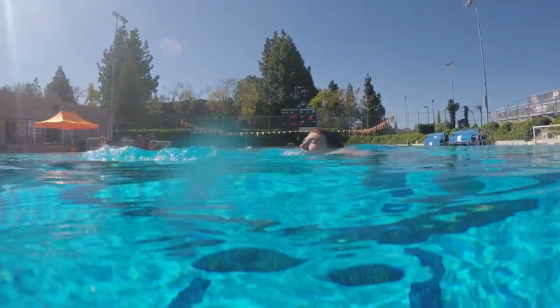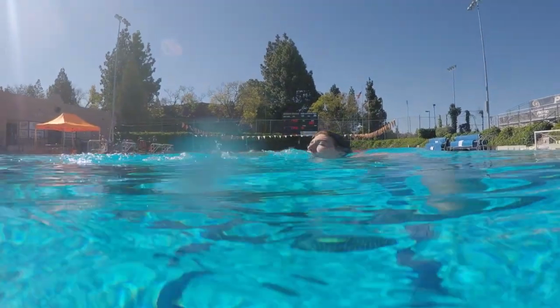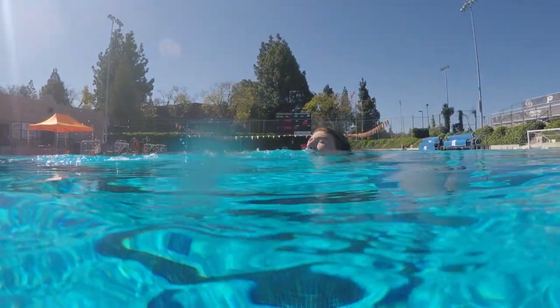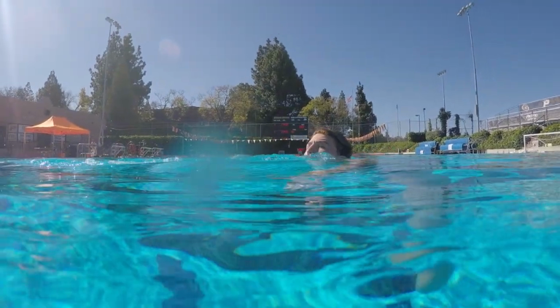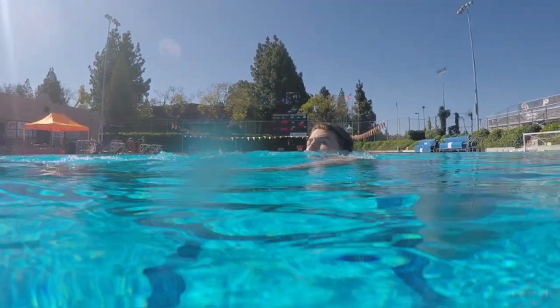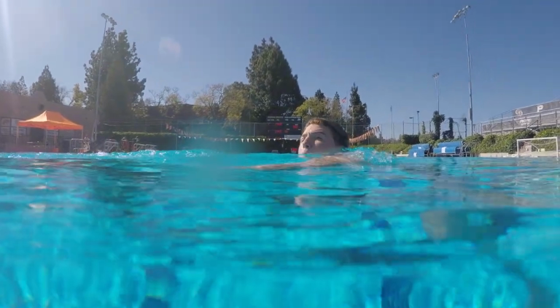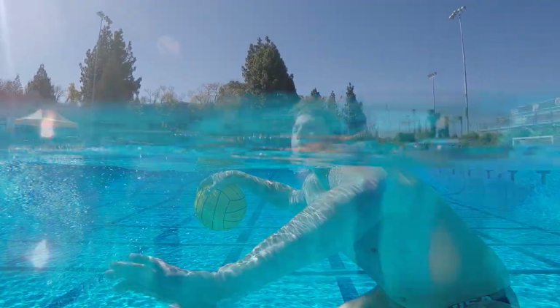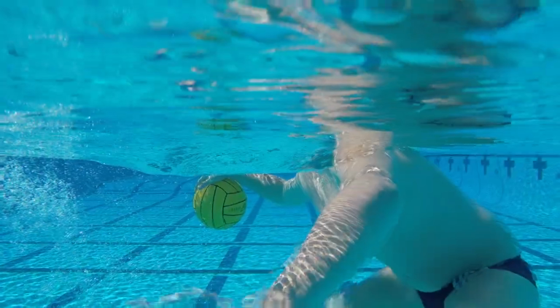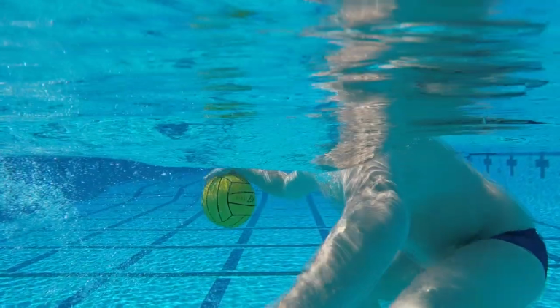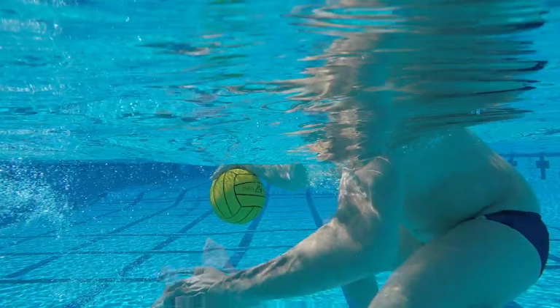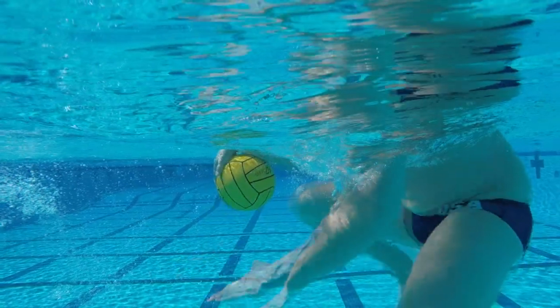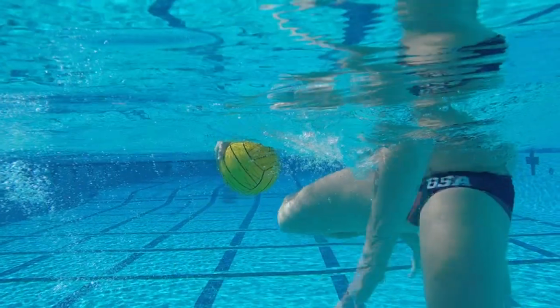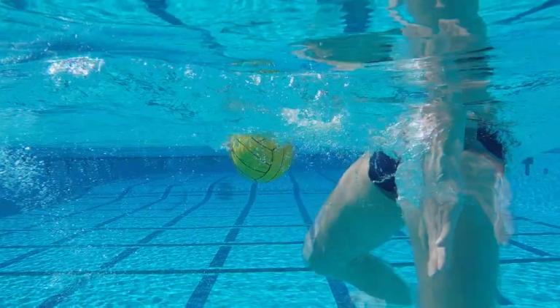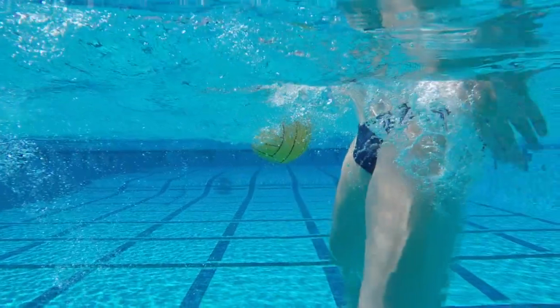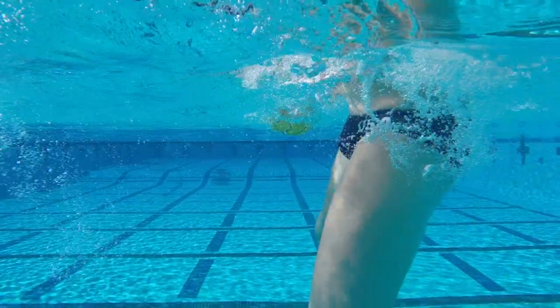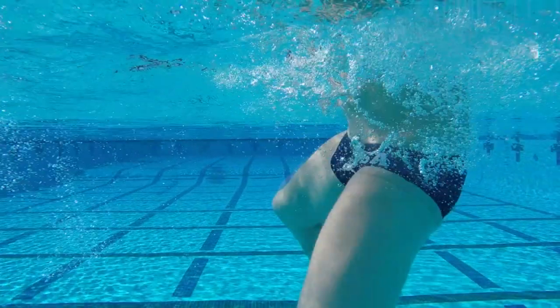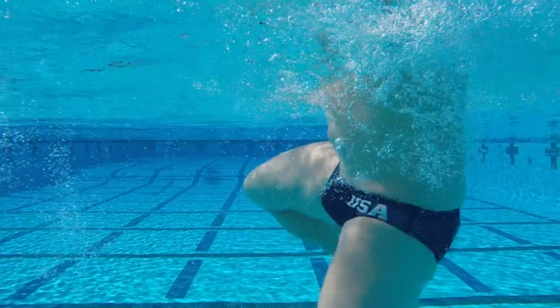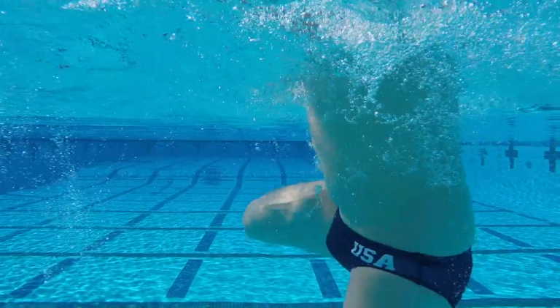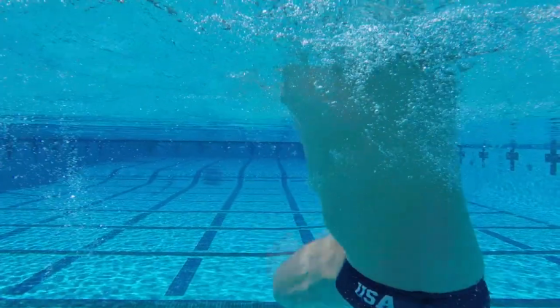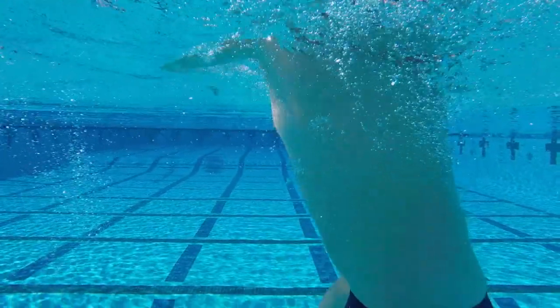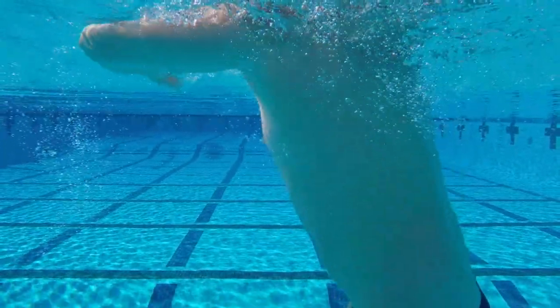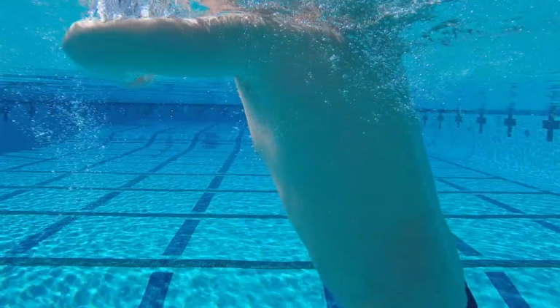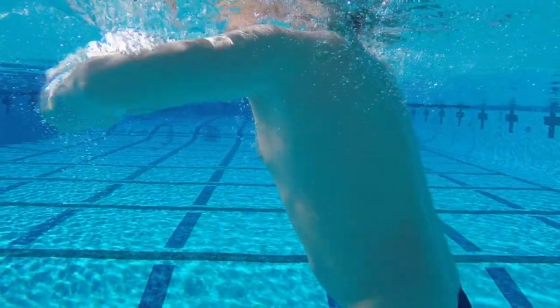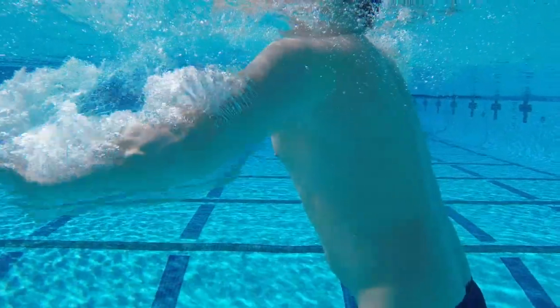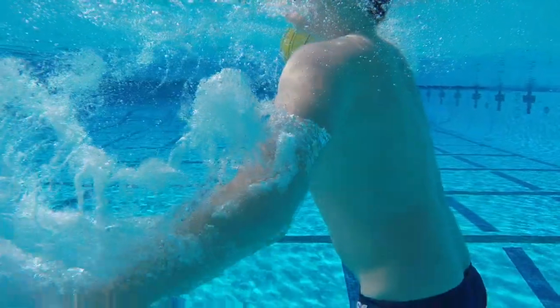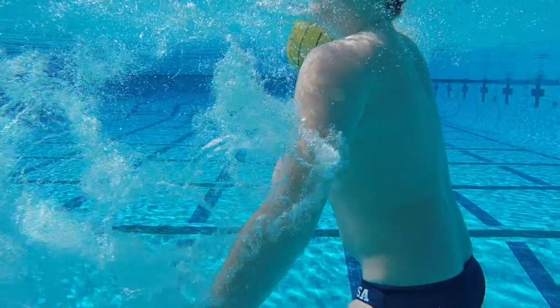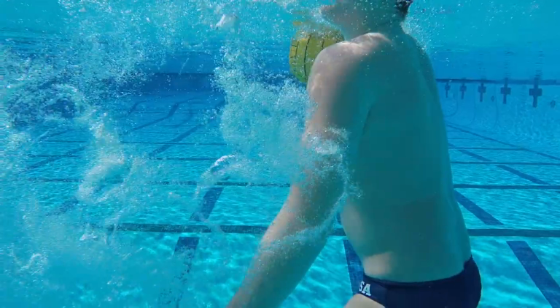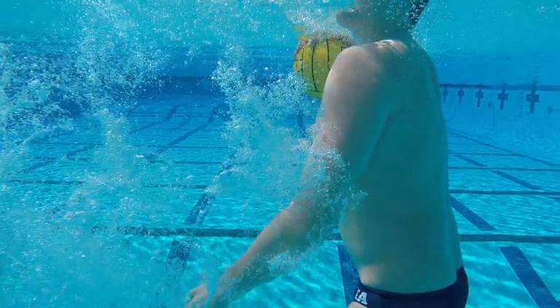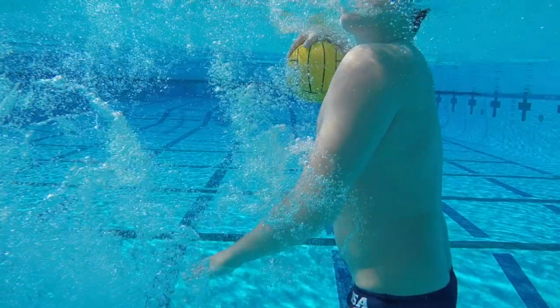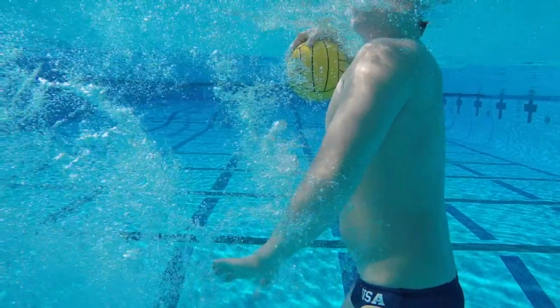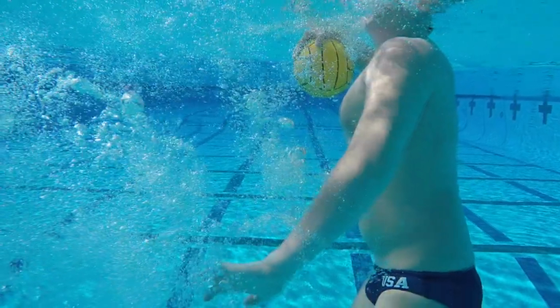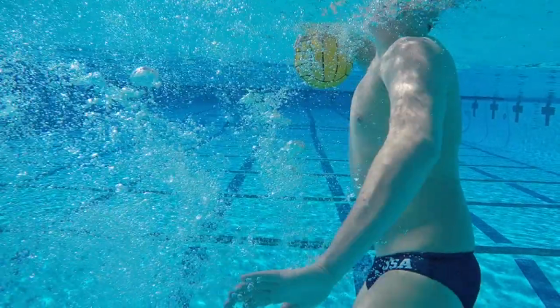By bringing your lower back to the surface with an egg beater and keeping your knees high, it allows the shooter to jump out of the water with a breaststroke kick. After the breaststroke kick, the shooter will be vertical, which will allow them to rotate quickly.